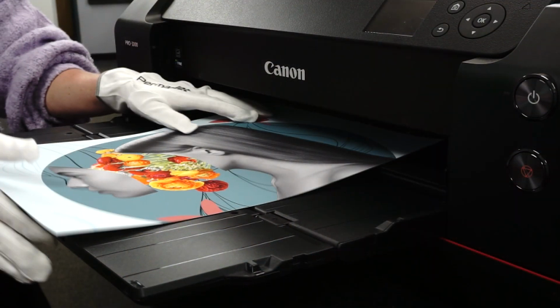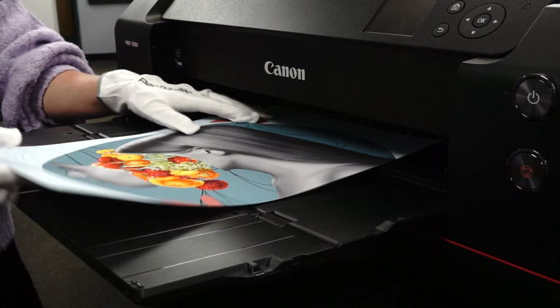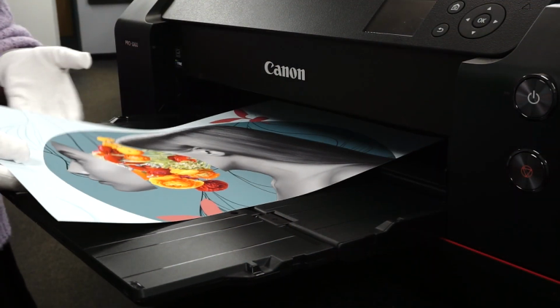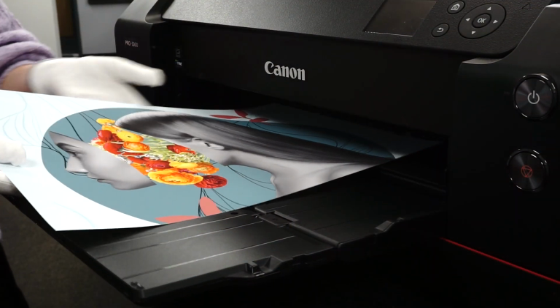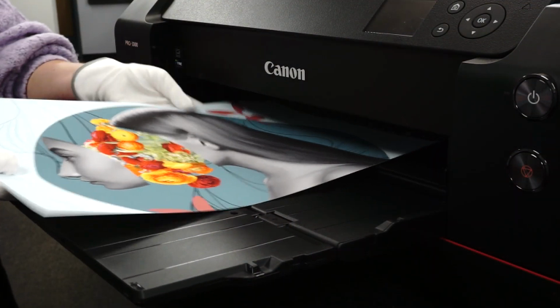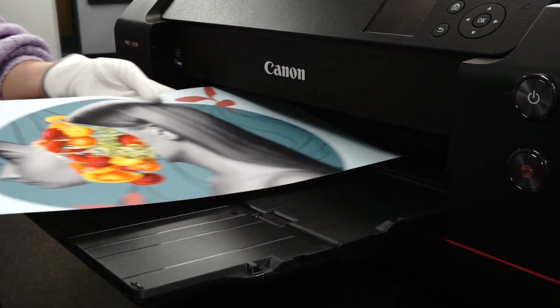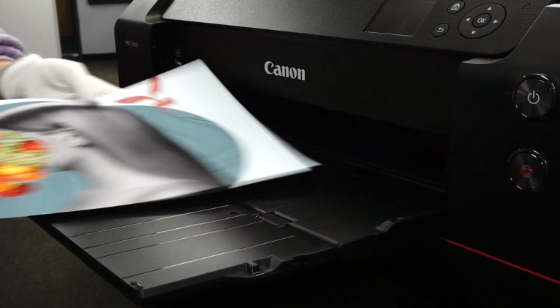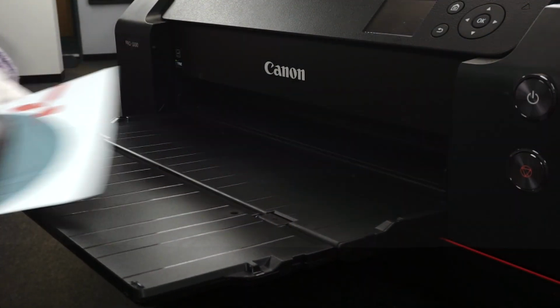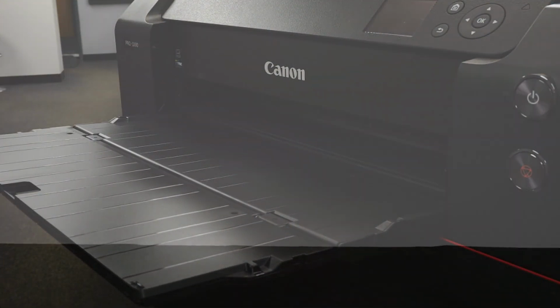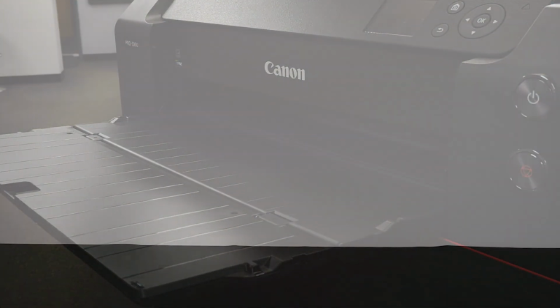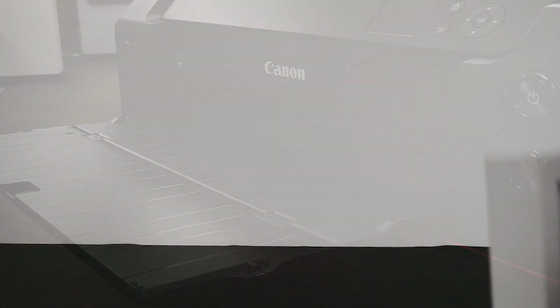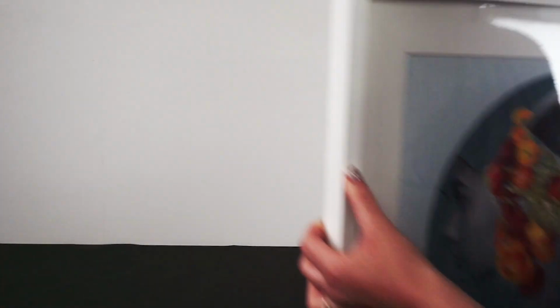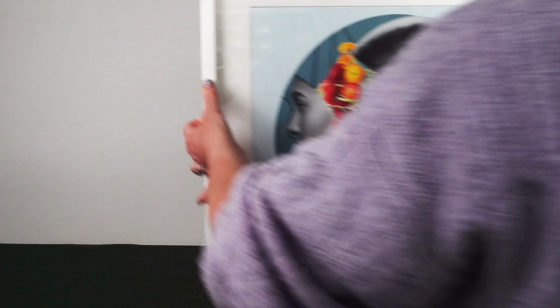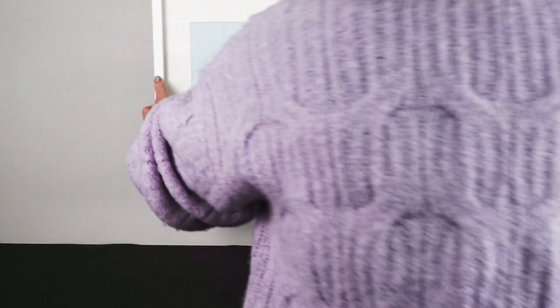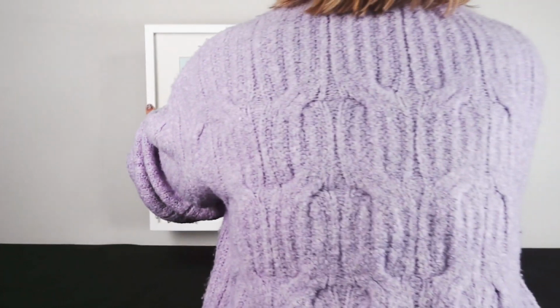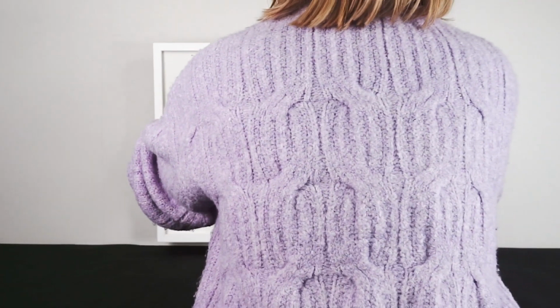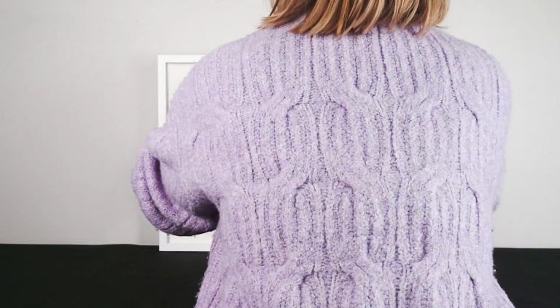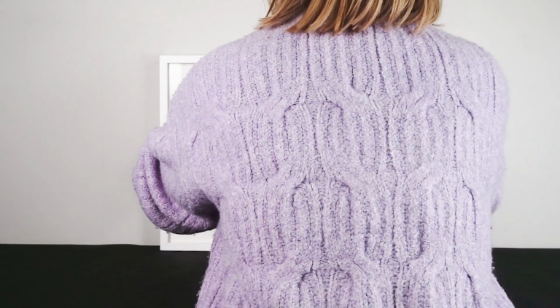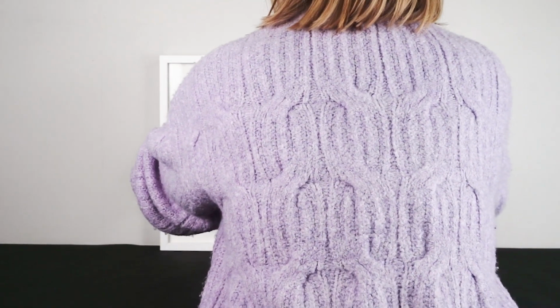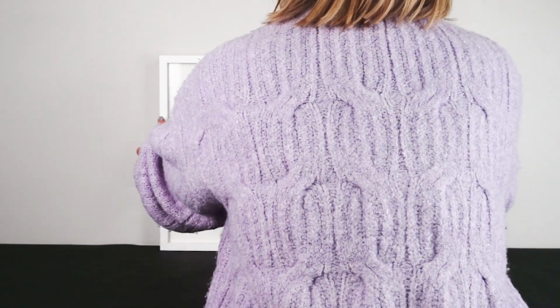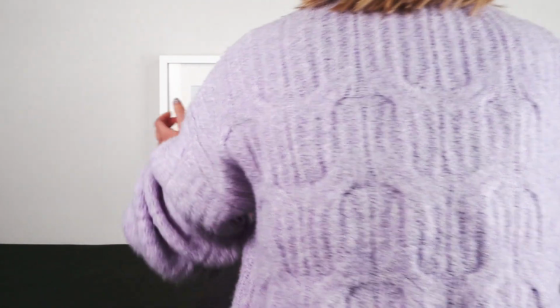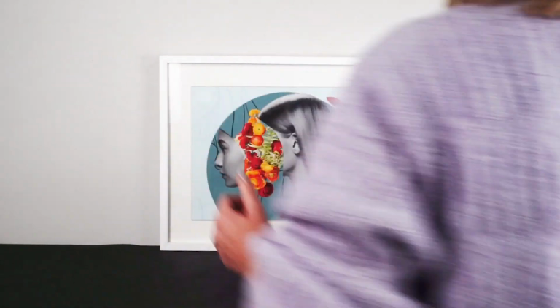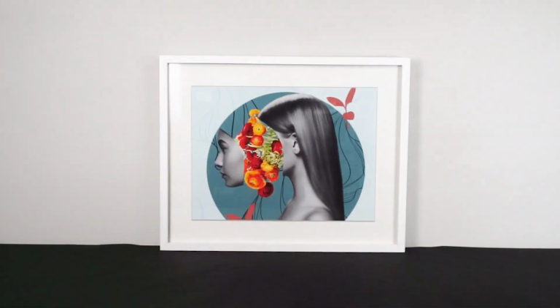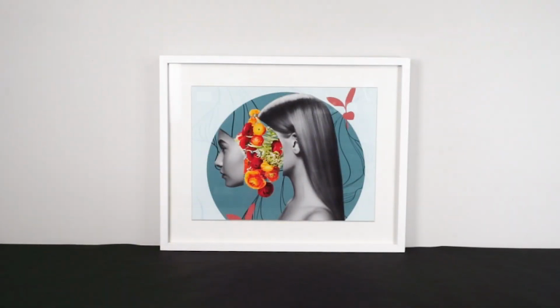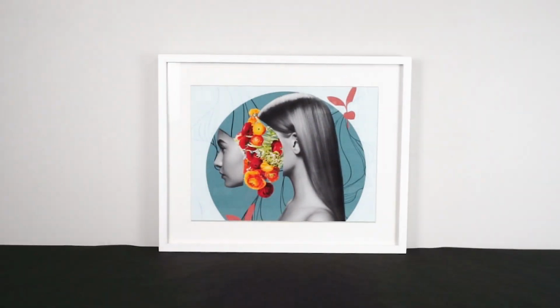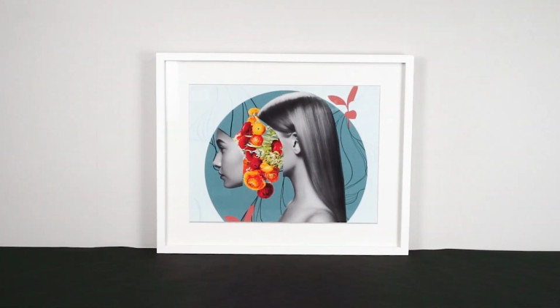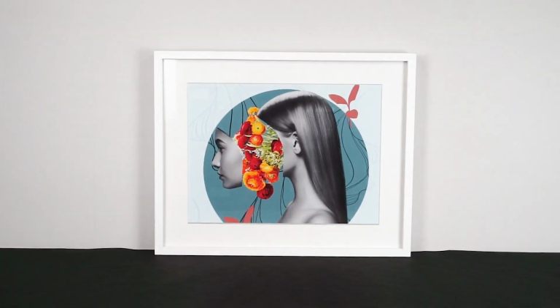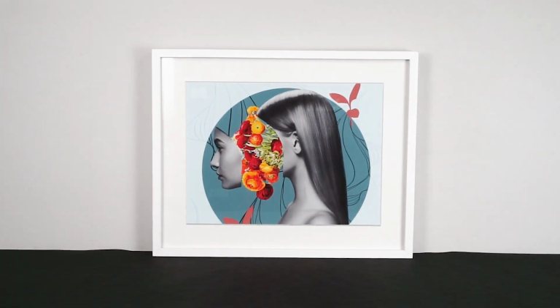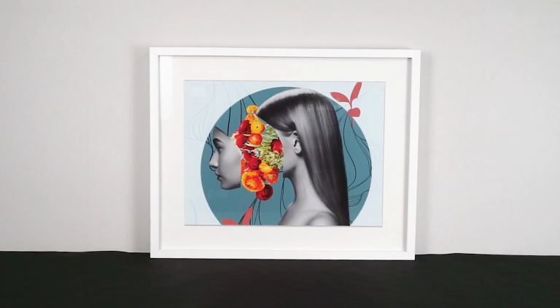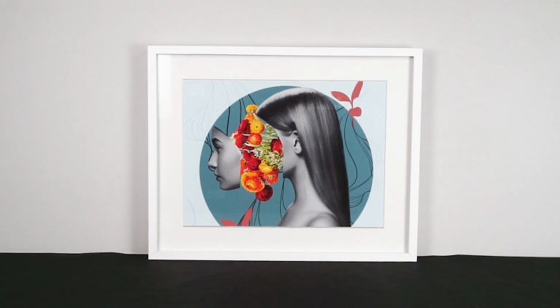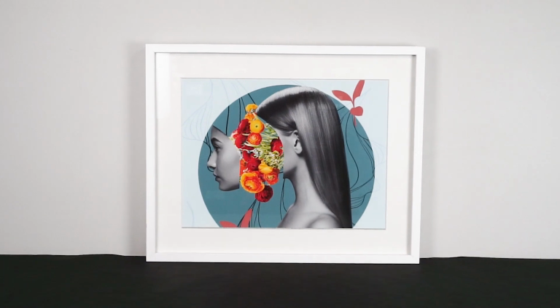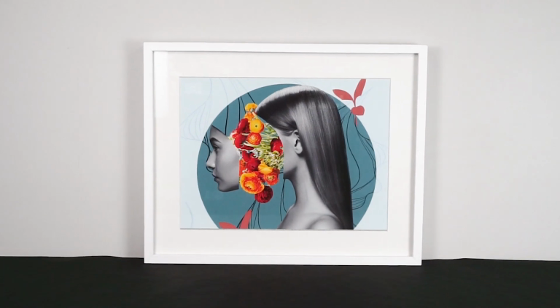Matte Plus 240 is available in A4 to A2 sheets and a range of roll sizes up to 60 inch. You can purchase it from the Permajet website and selected retailers and printlabs.